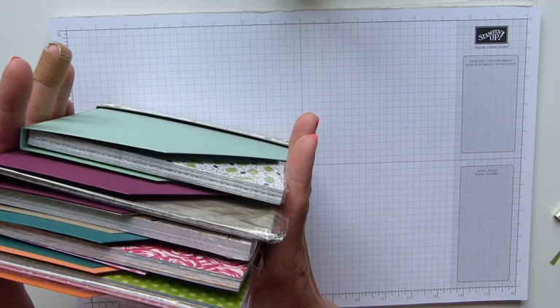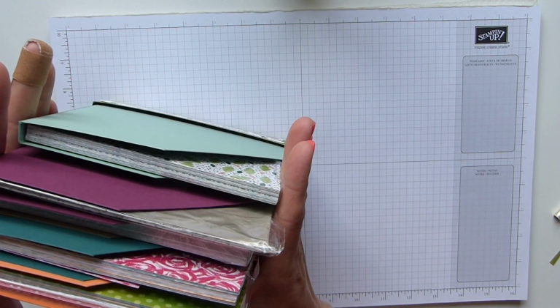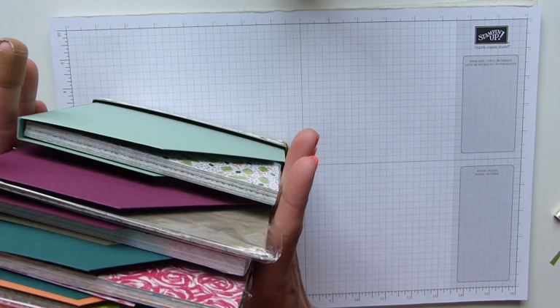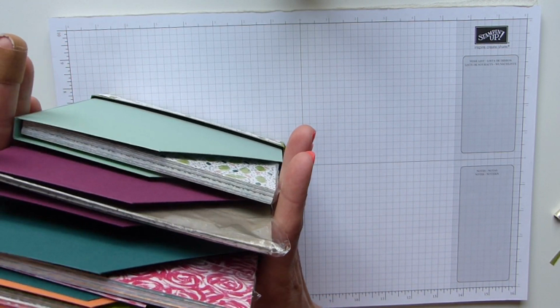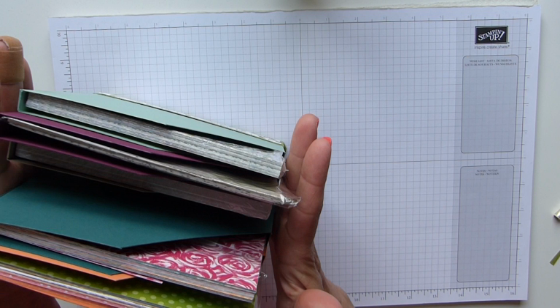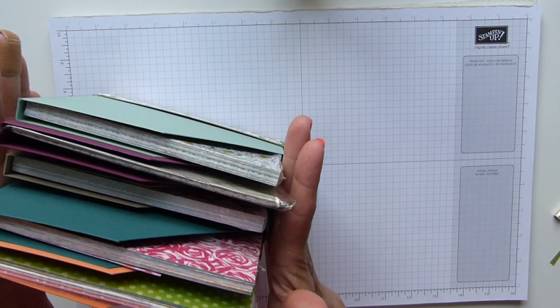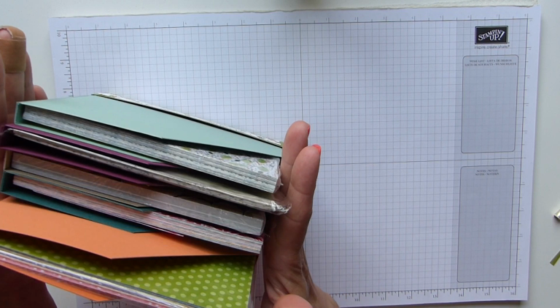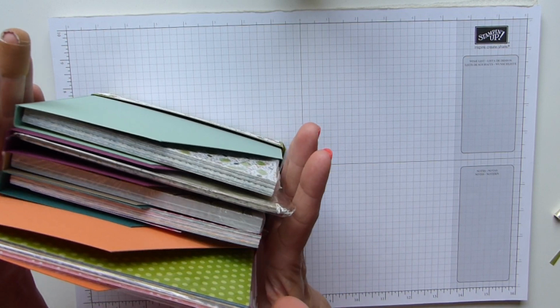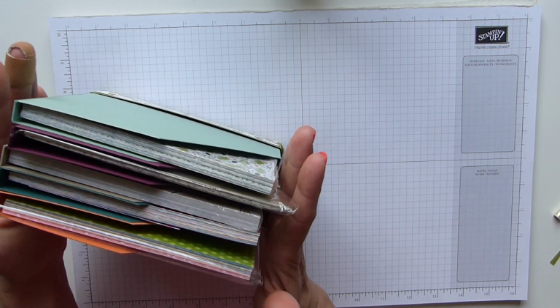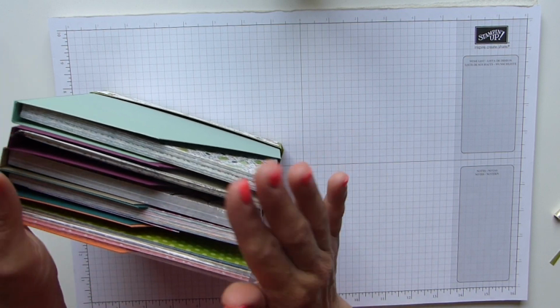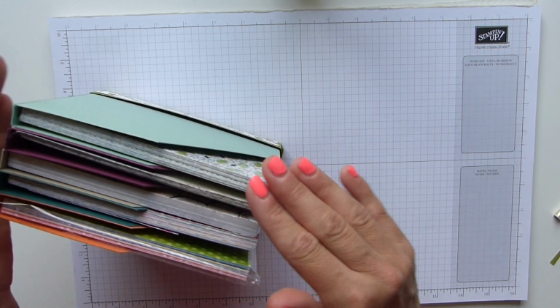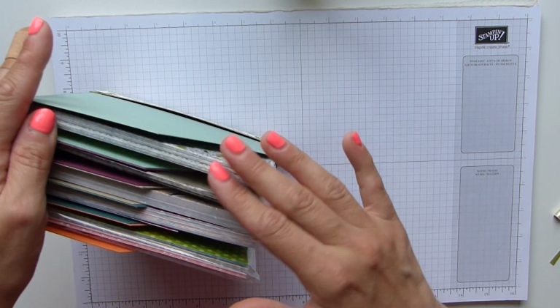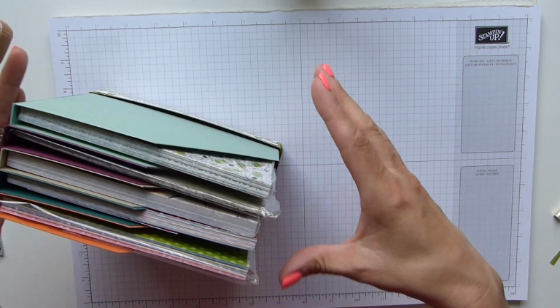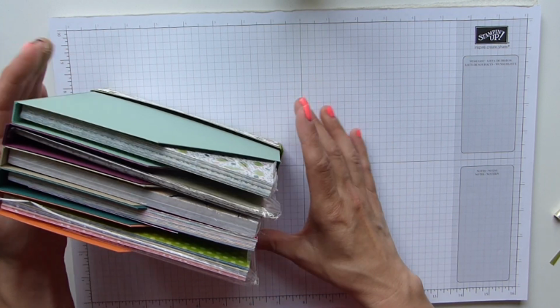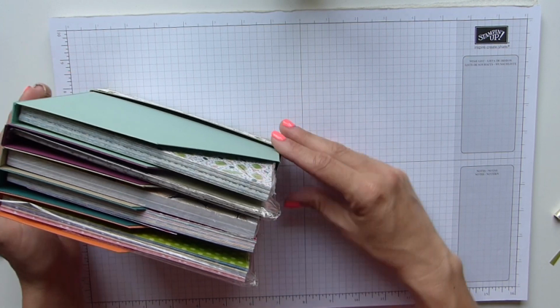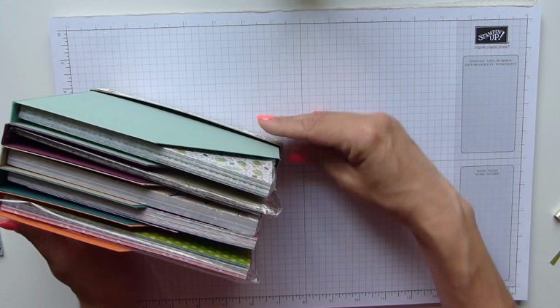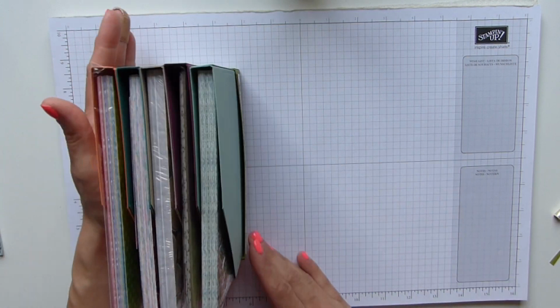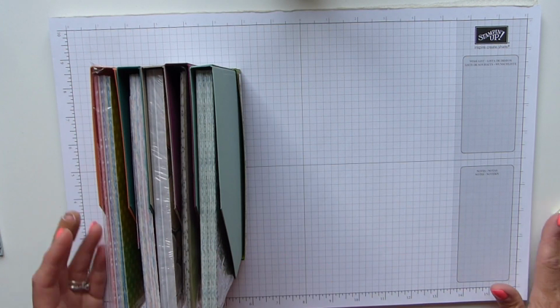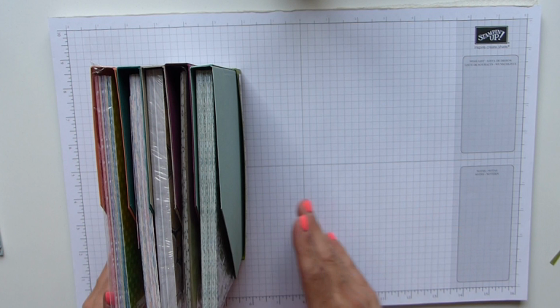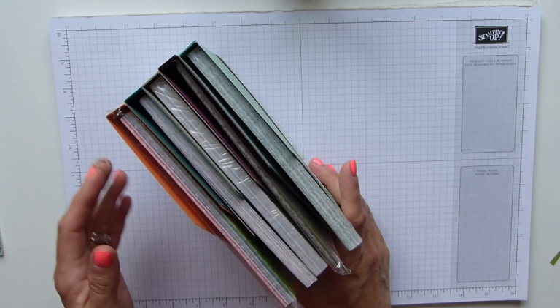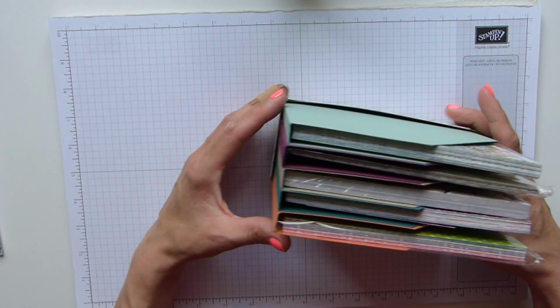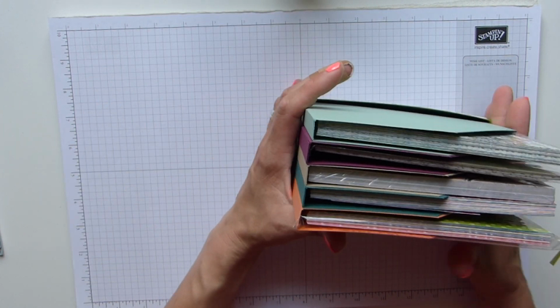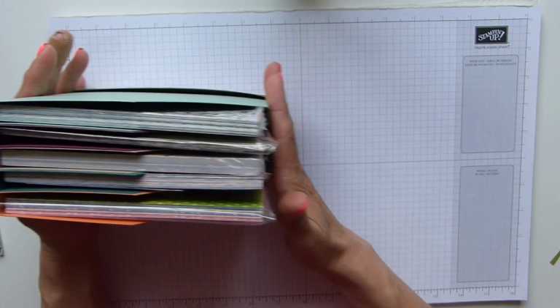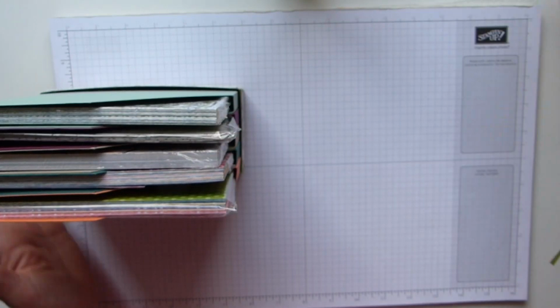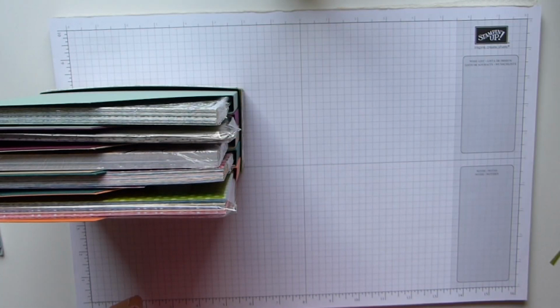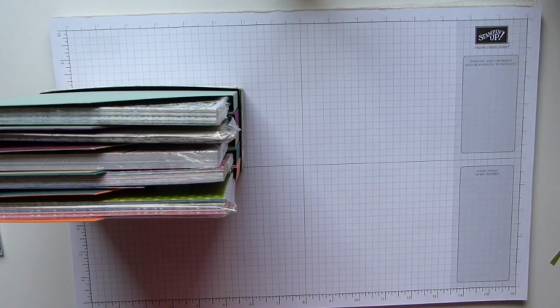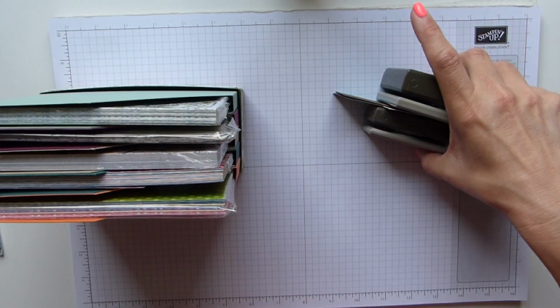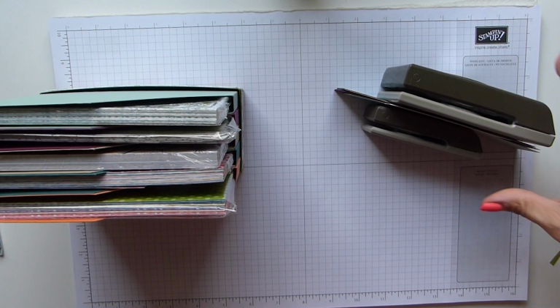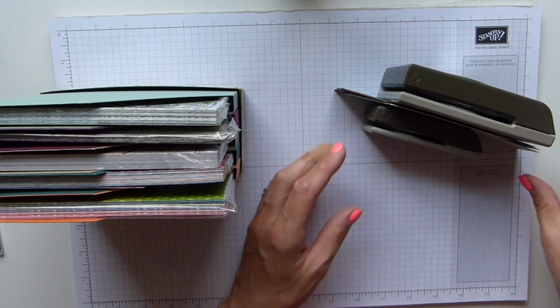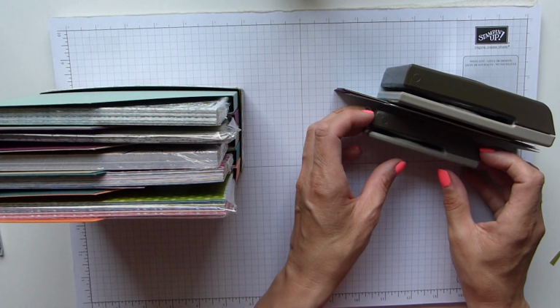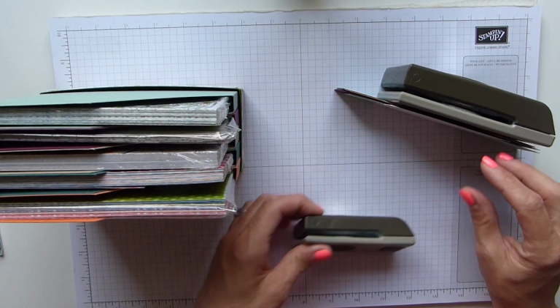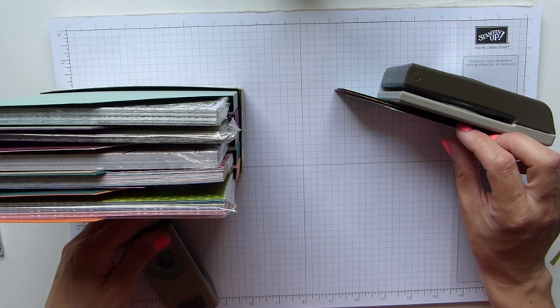Moment of truth — slide the boxes in, and there I have my DSP storage.